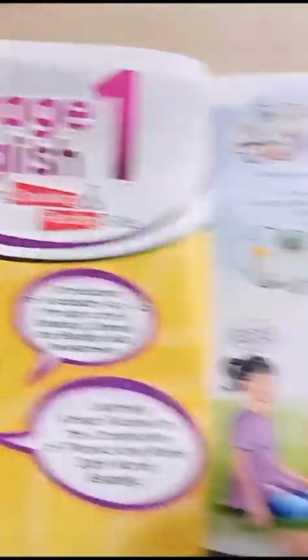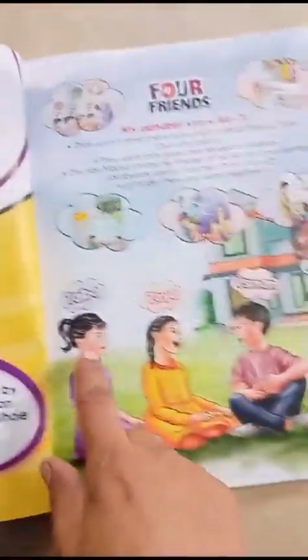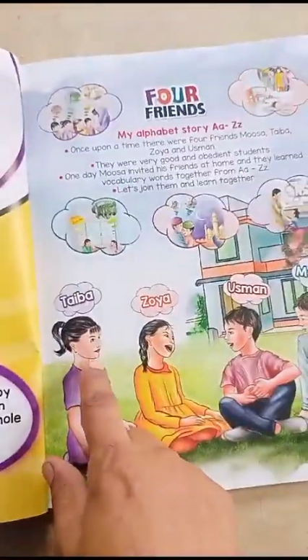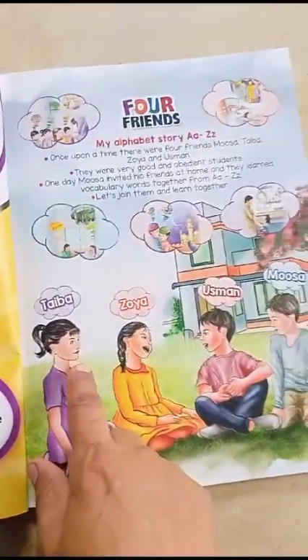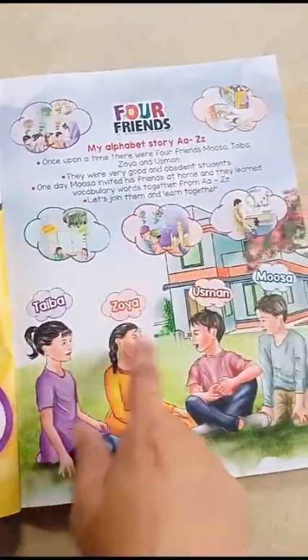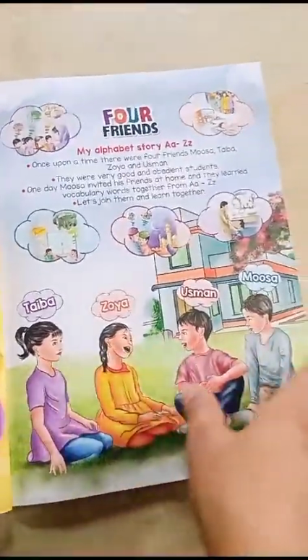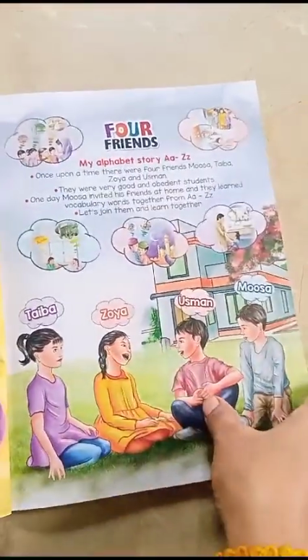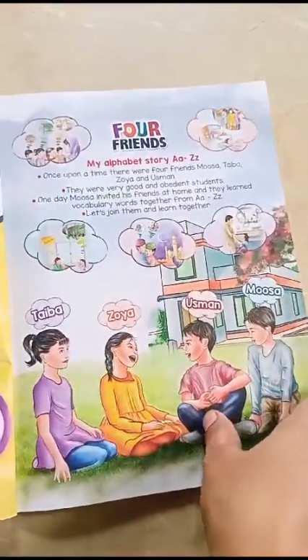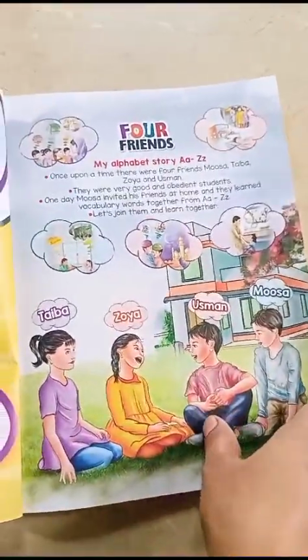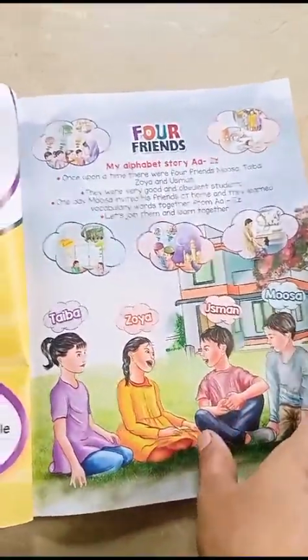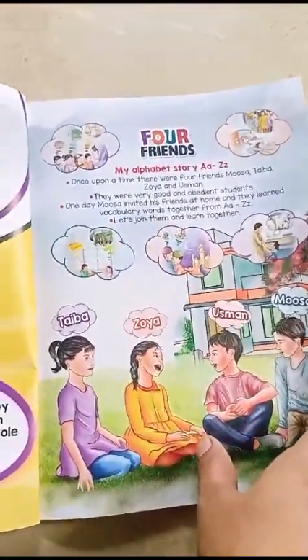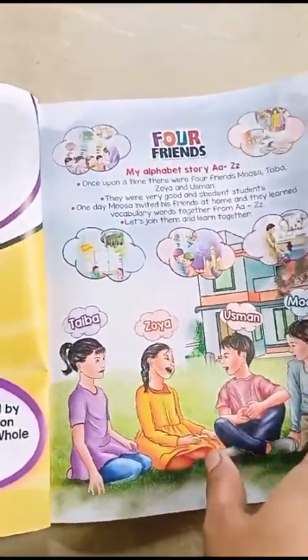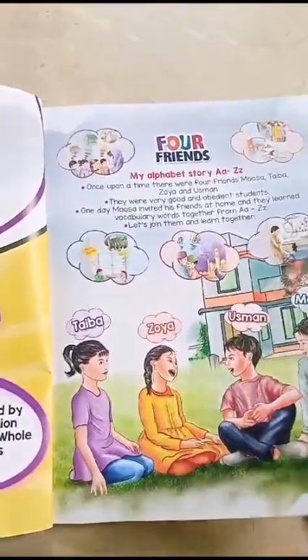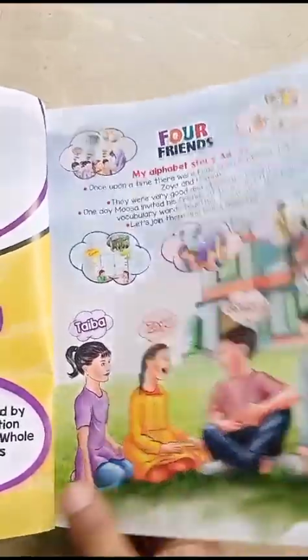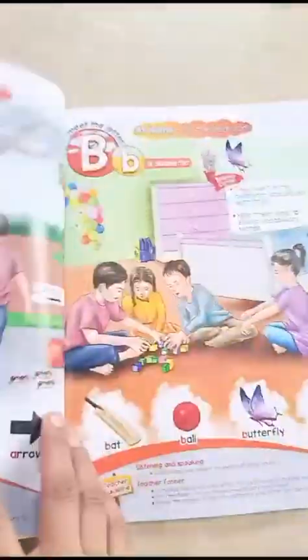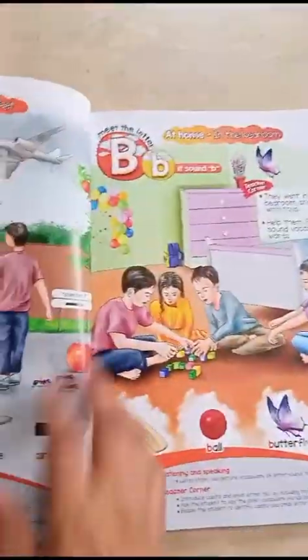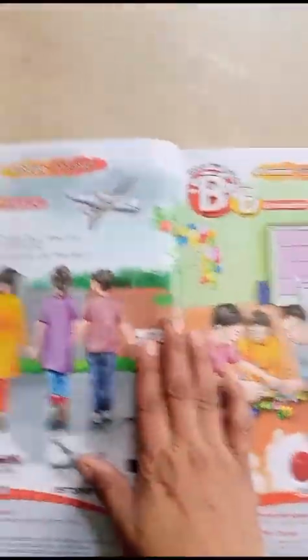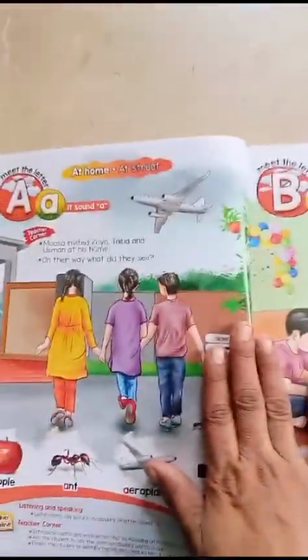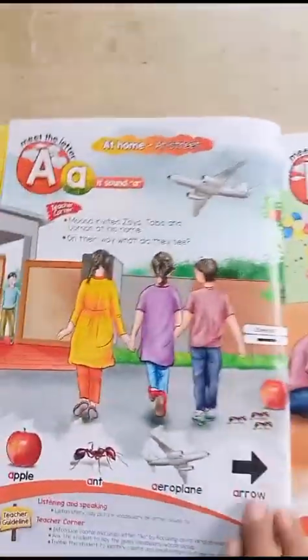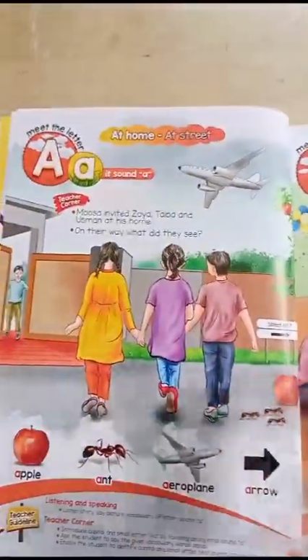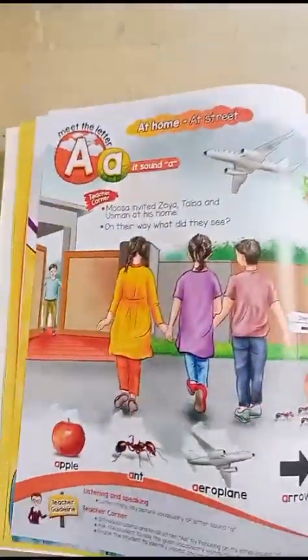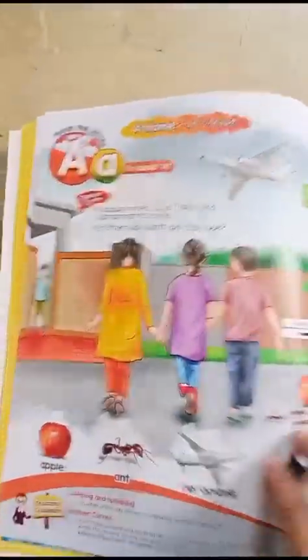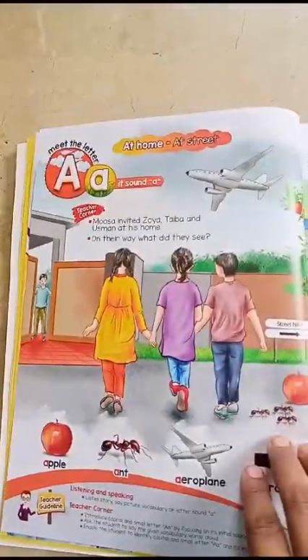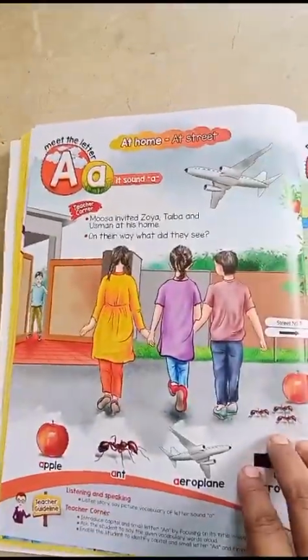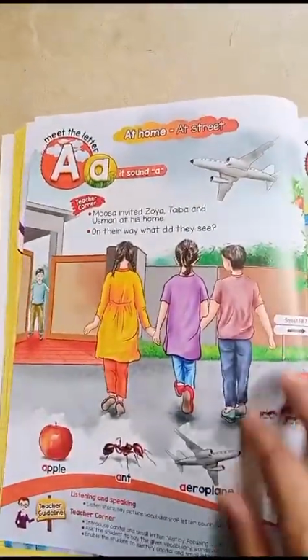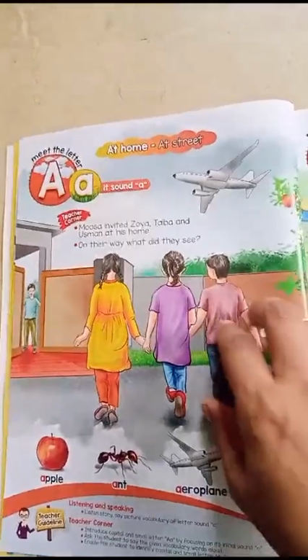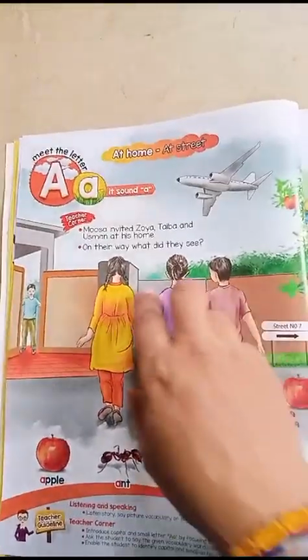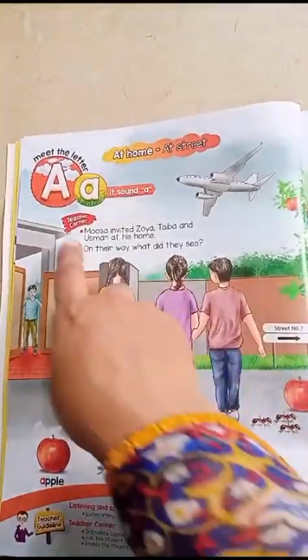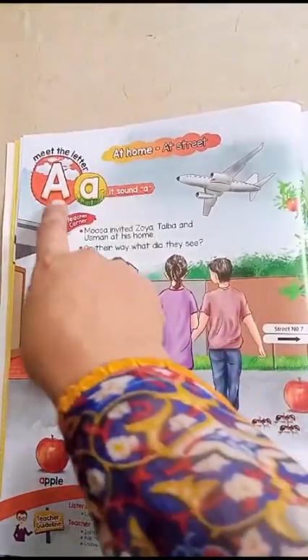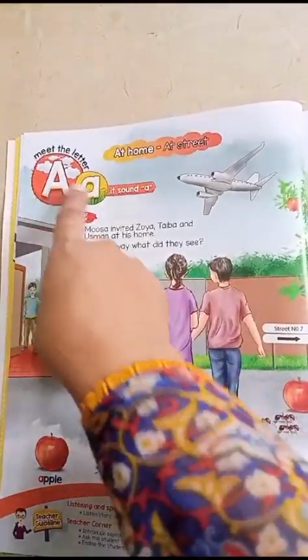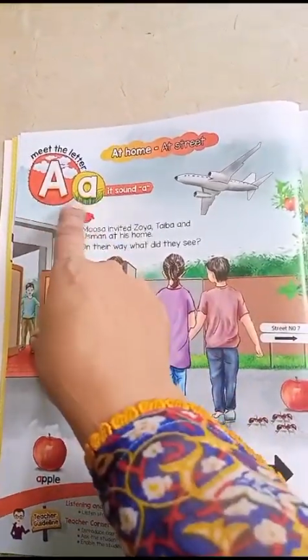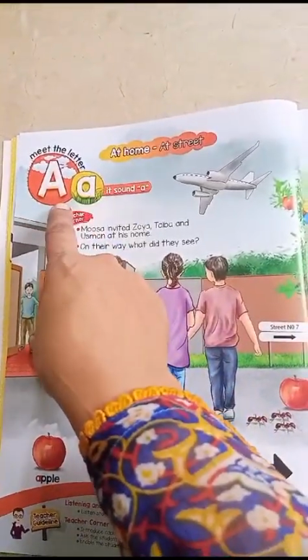In the book there are characters: Joshar, Hintaiba, Zoya, Usman, and Musa, who tell children stories in the form of things around the world. There are also speaking activities.